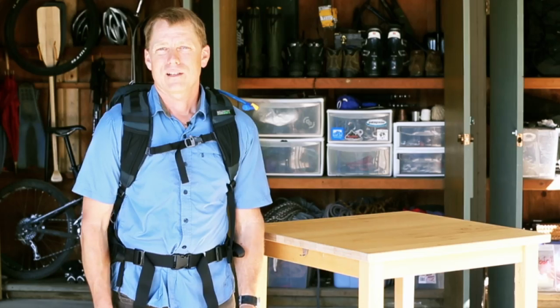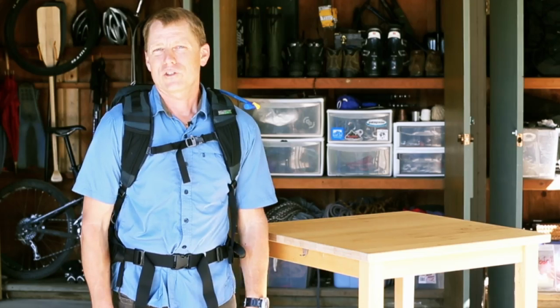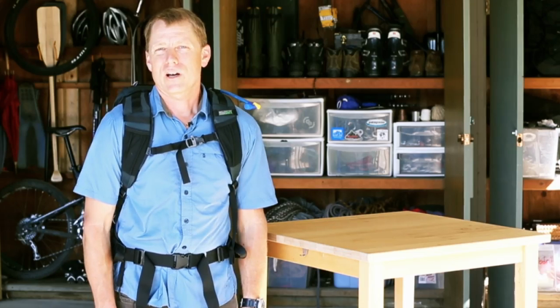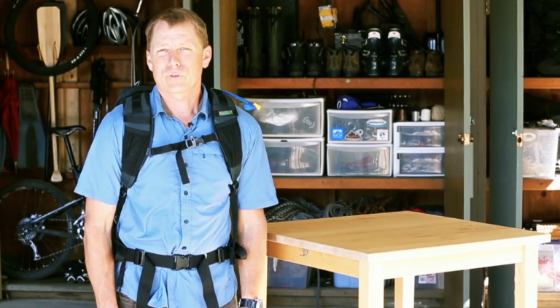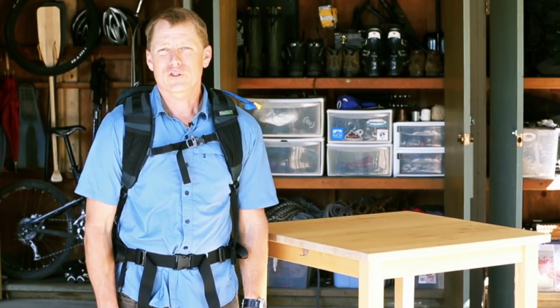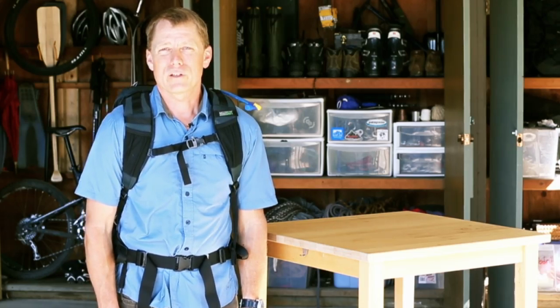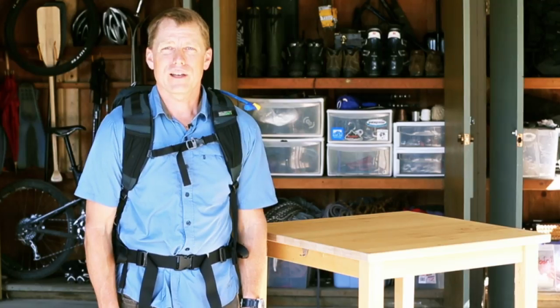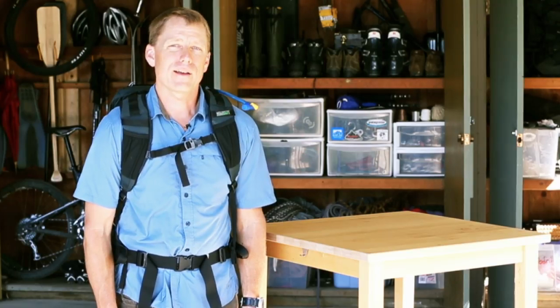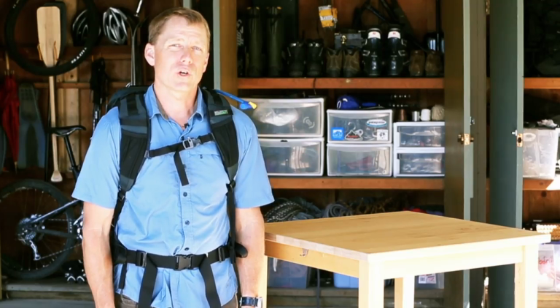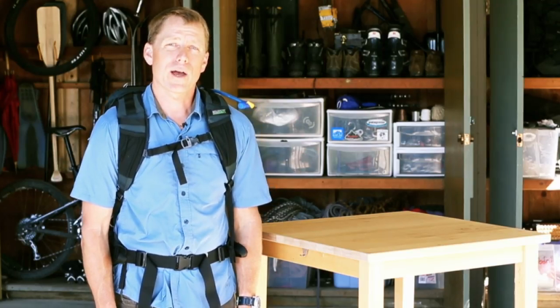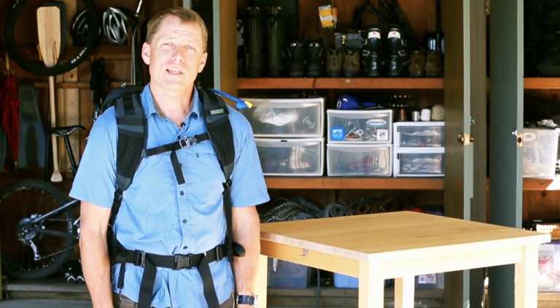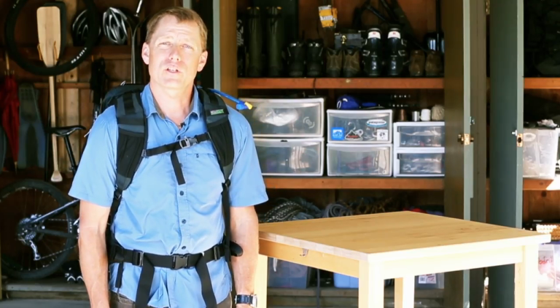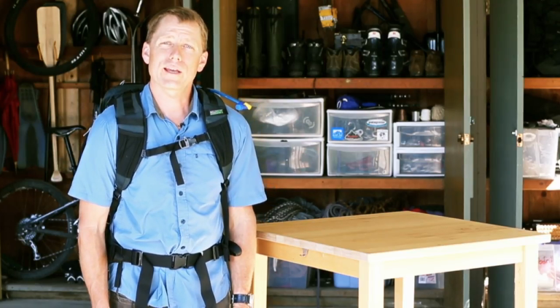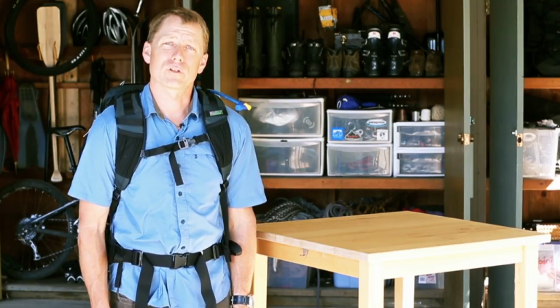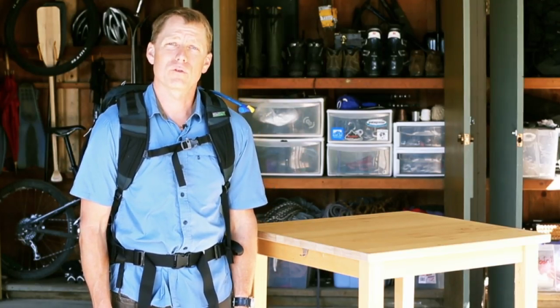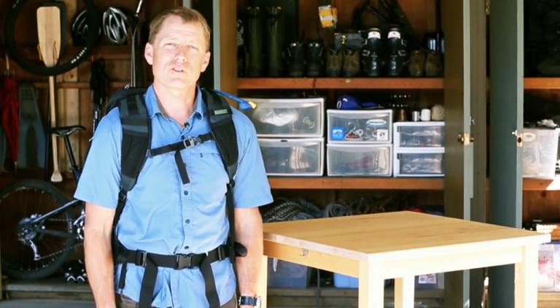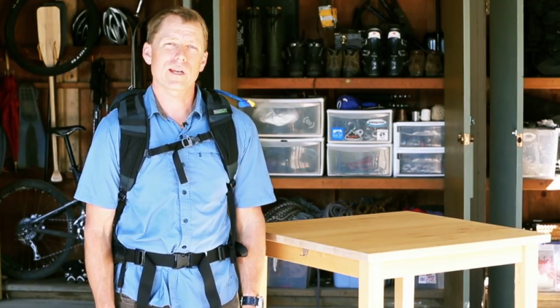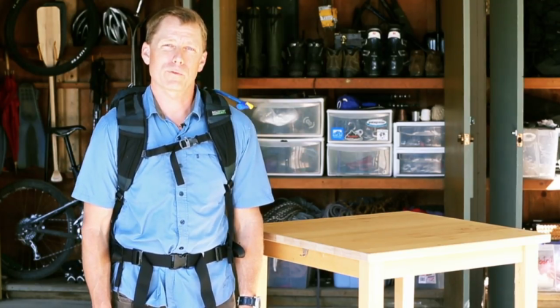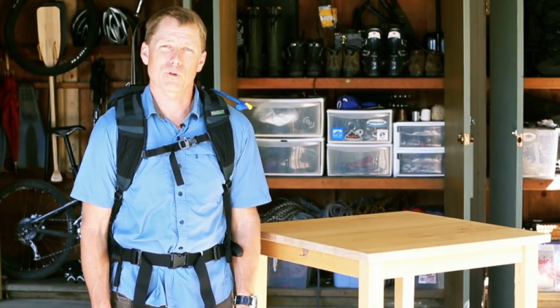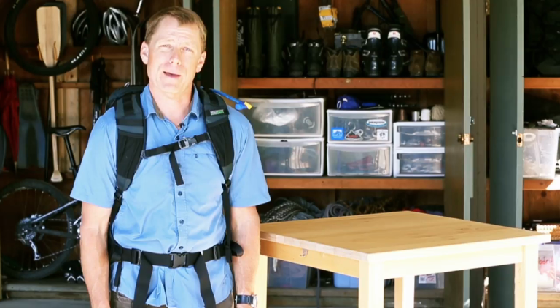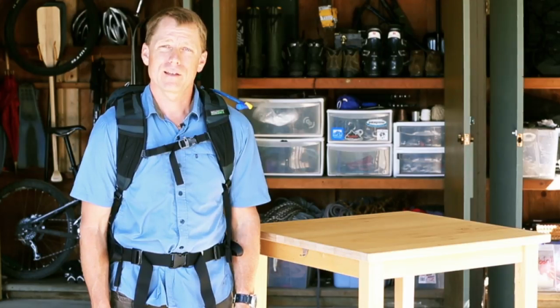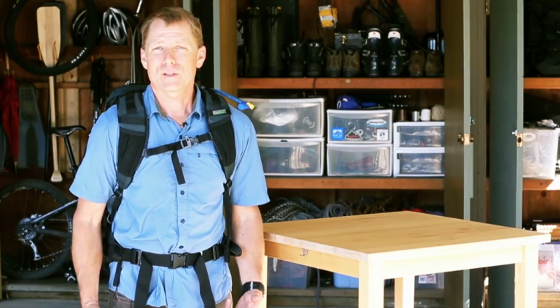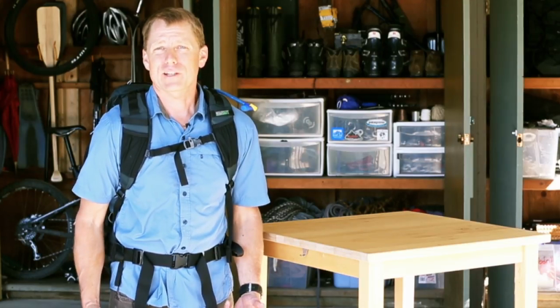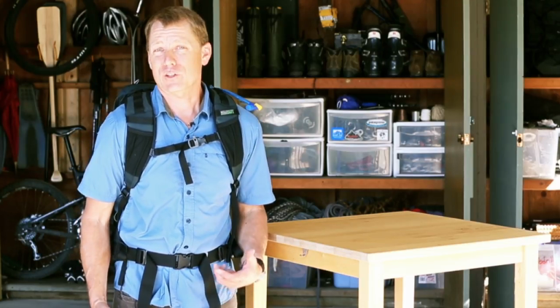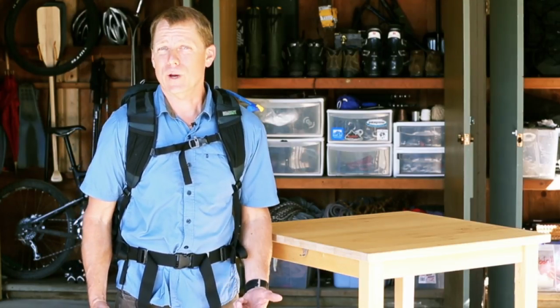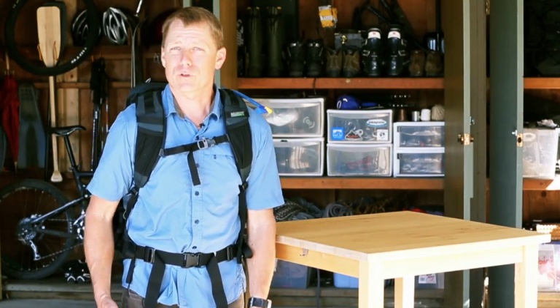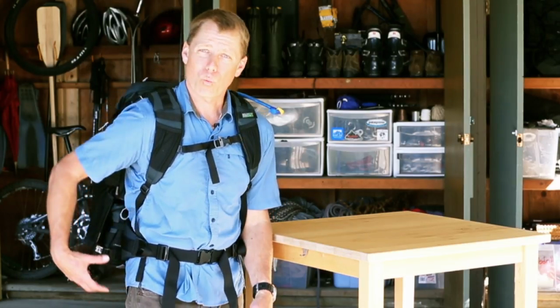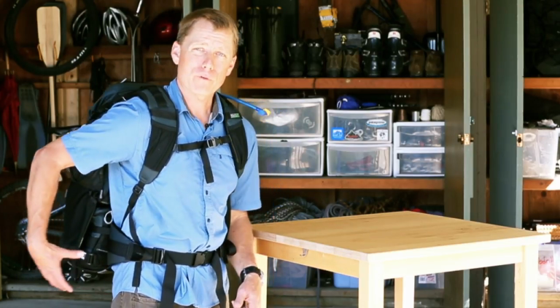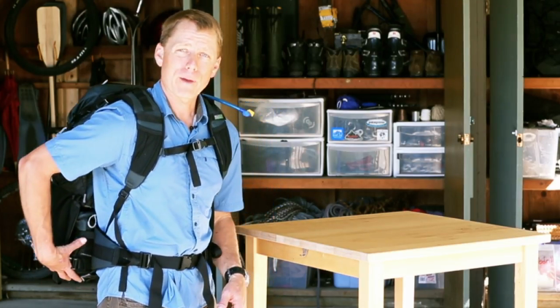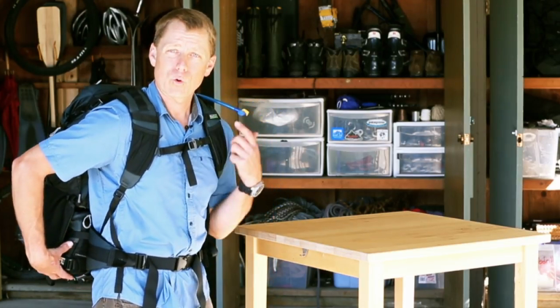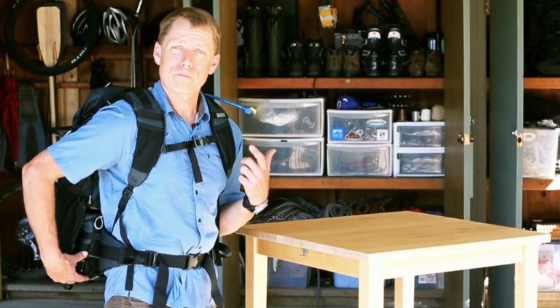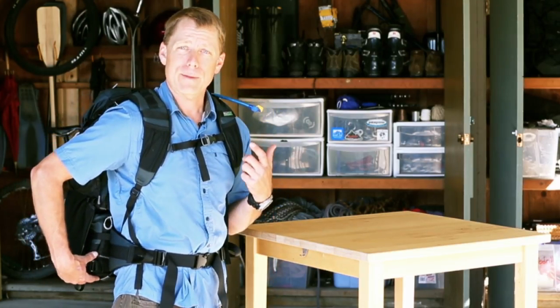Hi, this is Jared Dodrill from MindShift Gear, and today I'll be showing you how to attach the rain covers to the Rotation 180 Professional Backpack. This bag actually has two rain covers — one for the belt pack, one for the backpack.